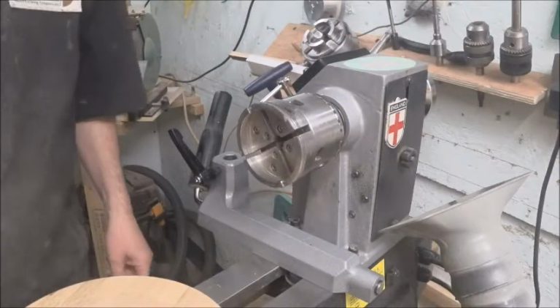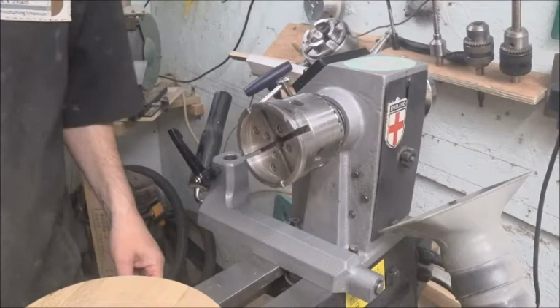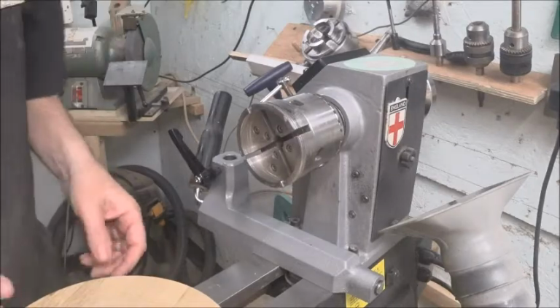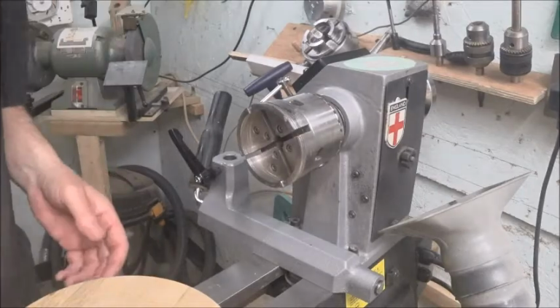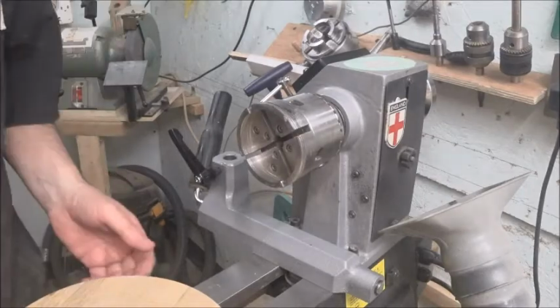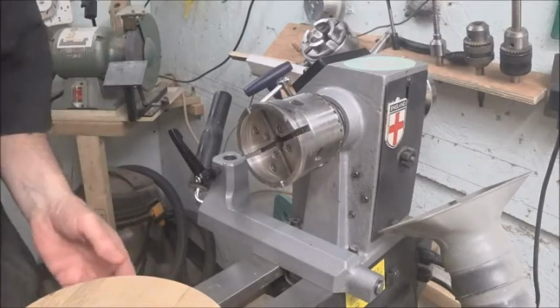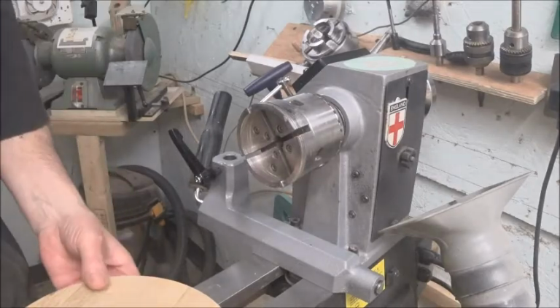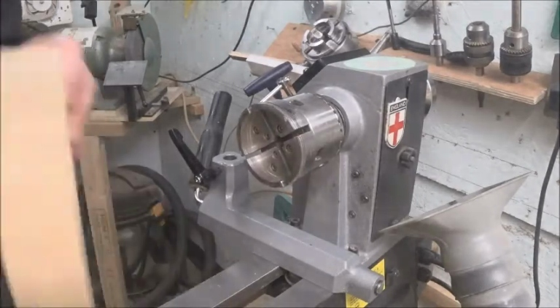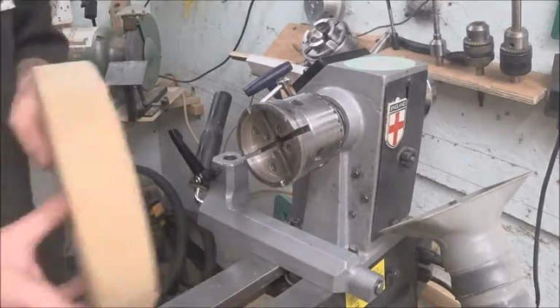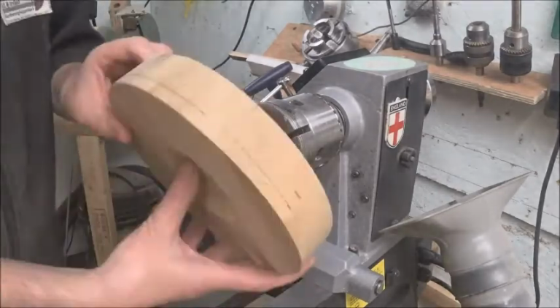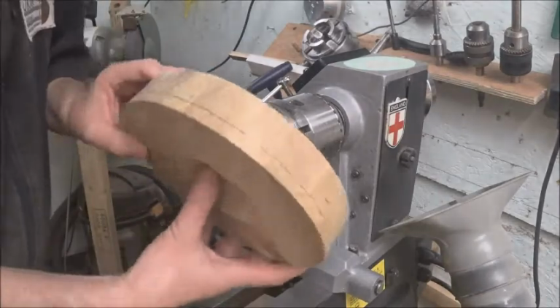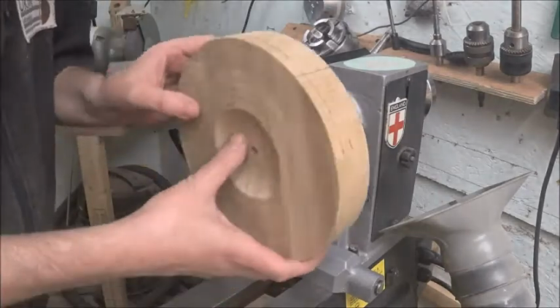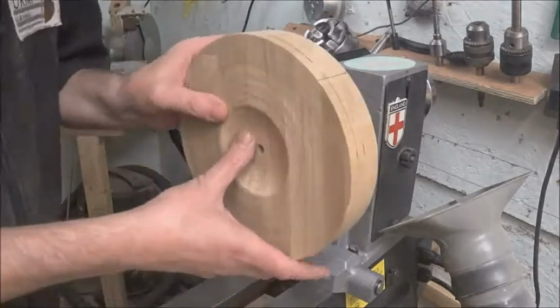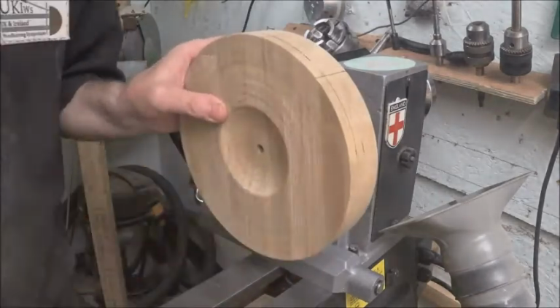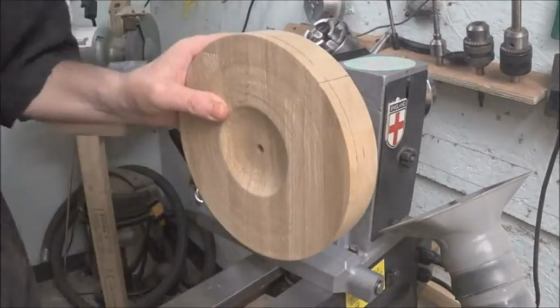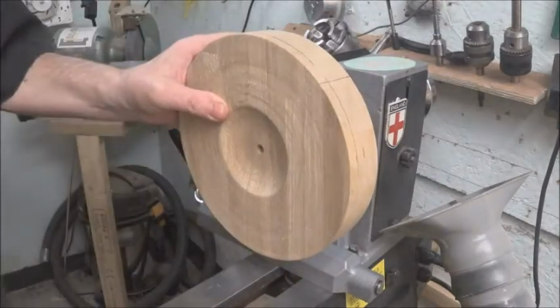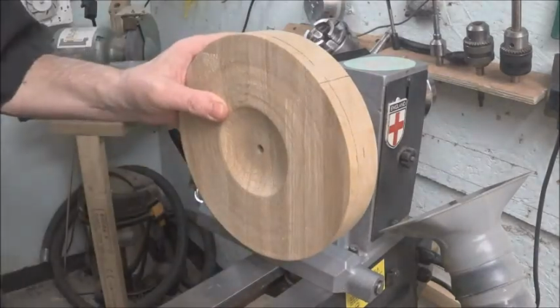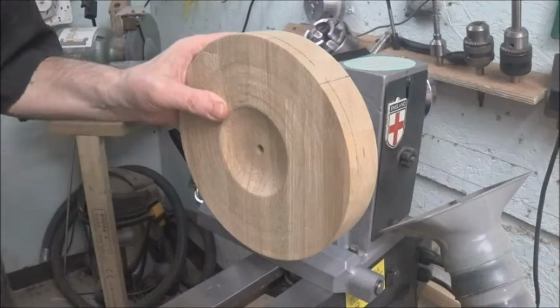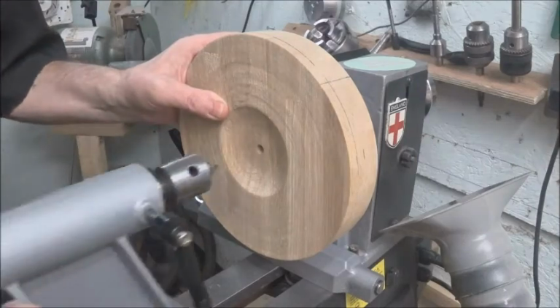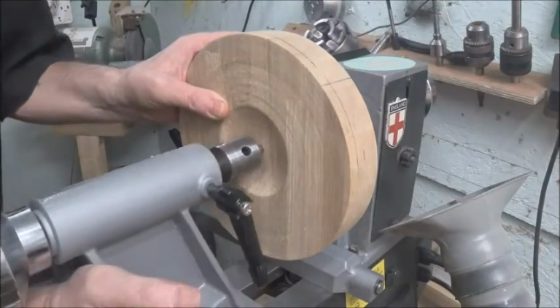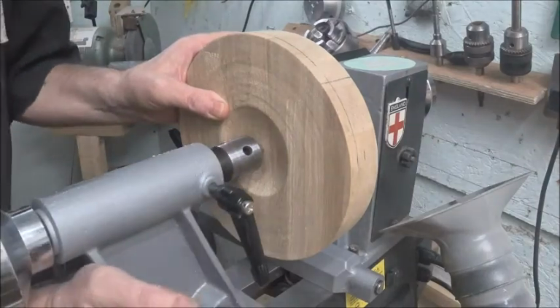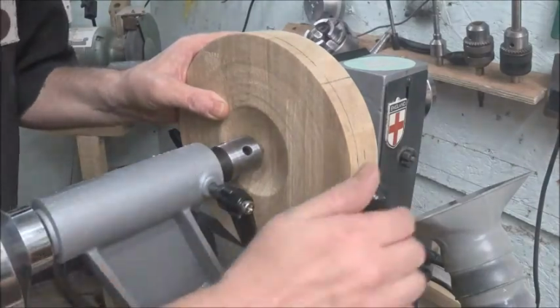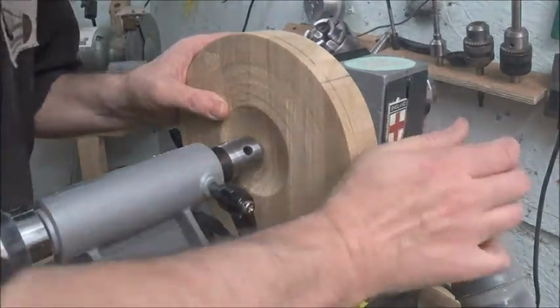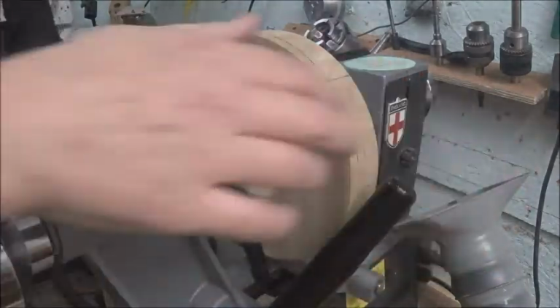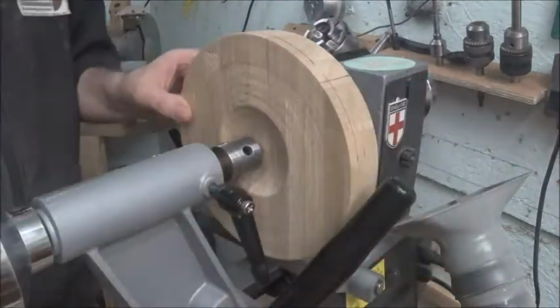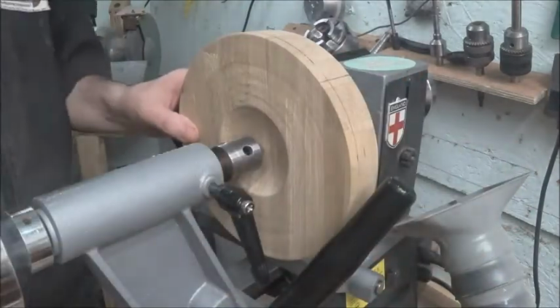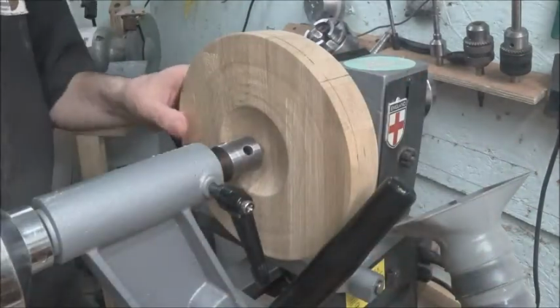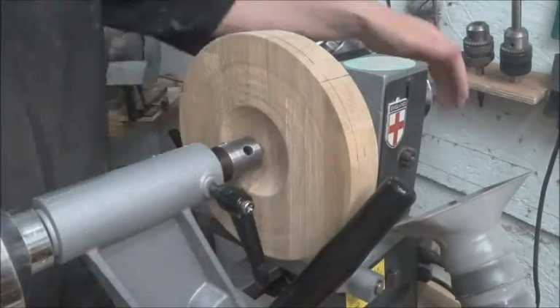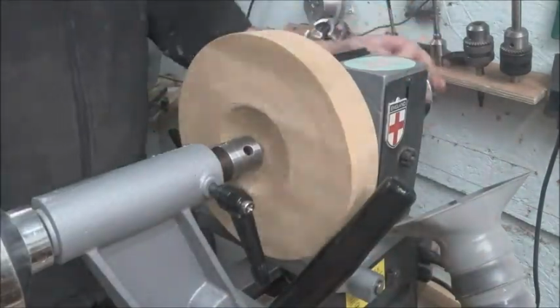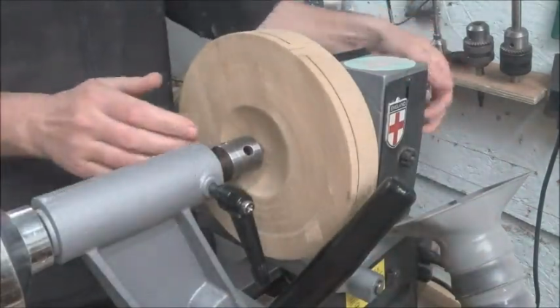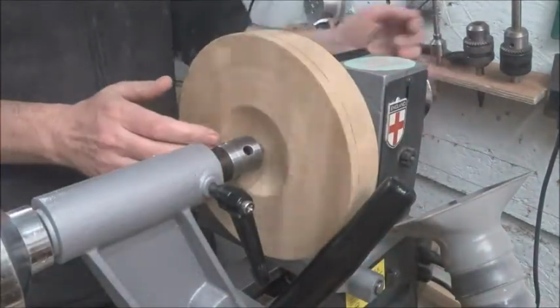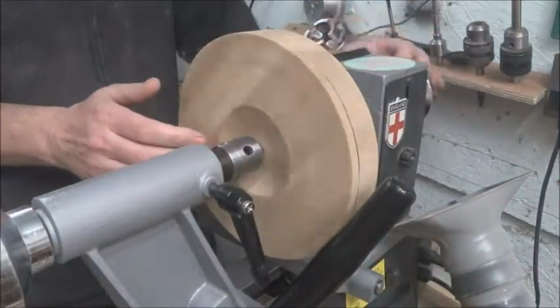Okay, and welcome to the lathe. We'll get our clock on there and make sure that's really neat.